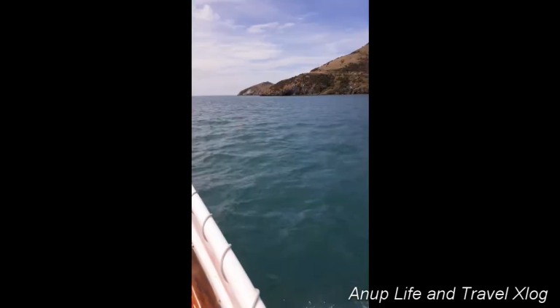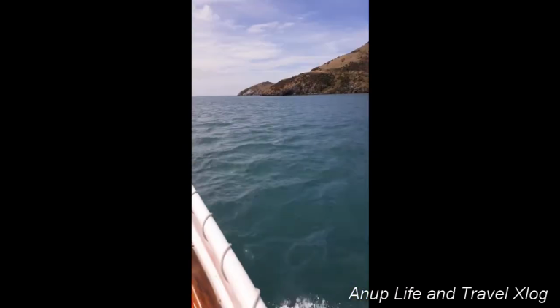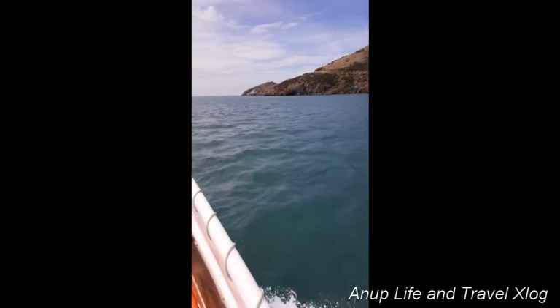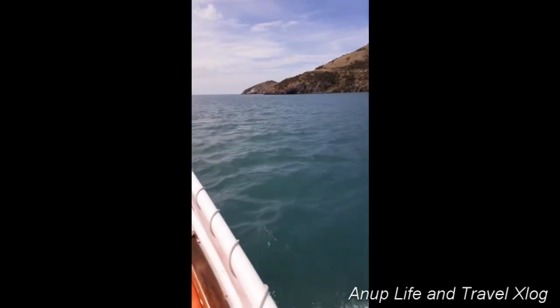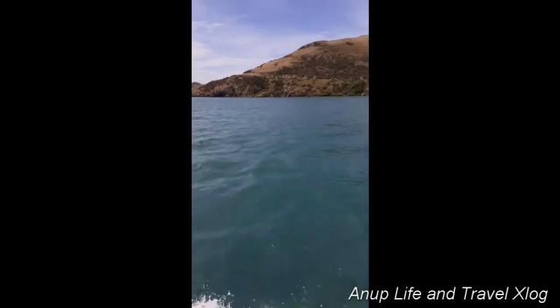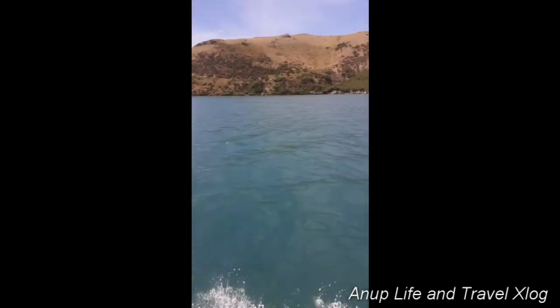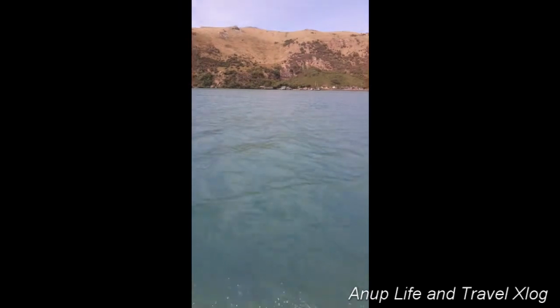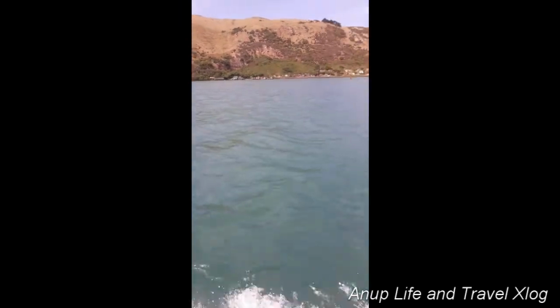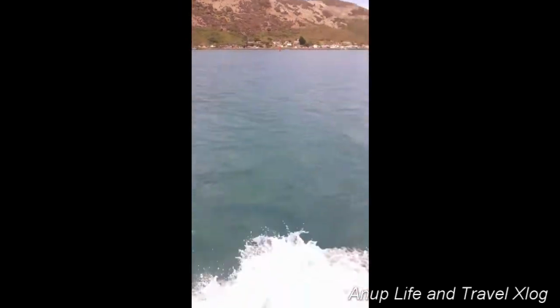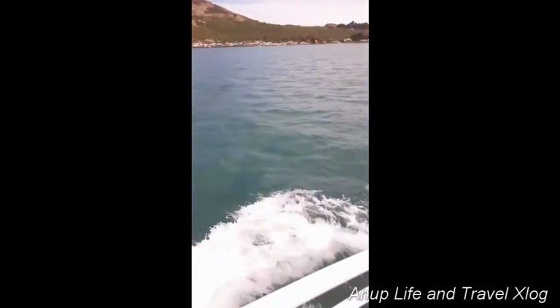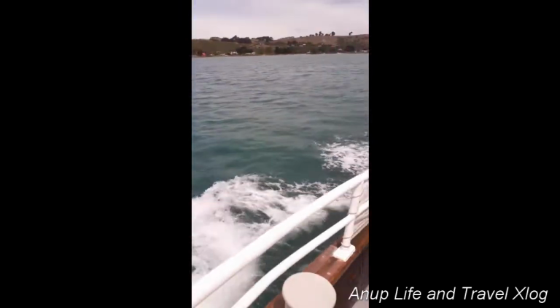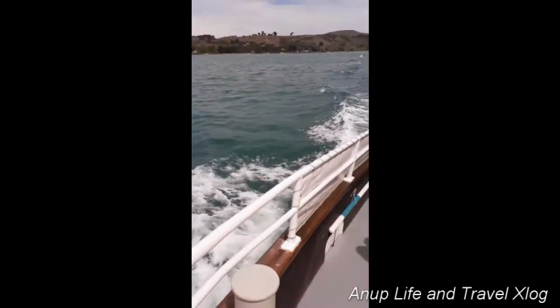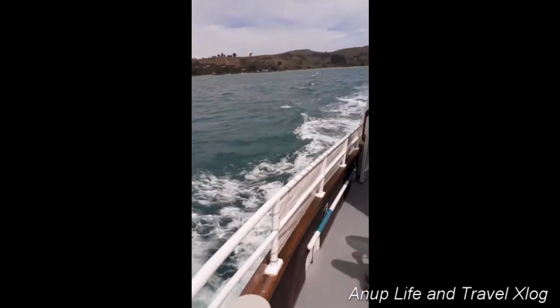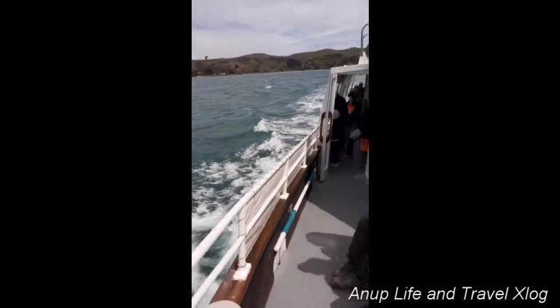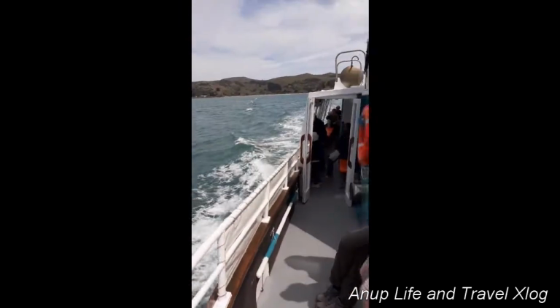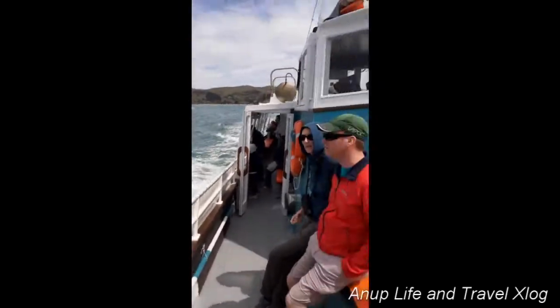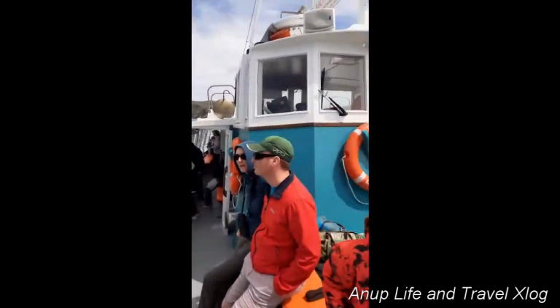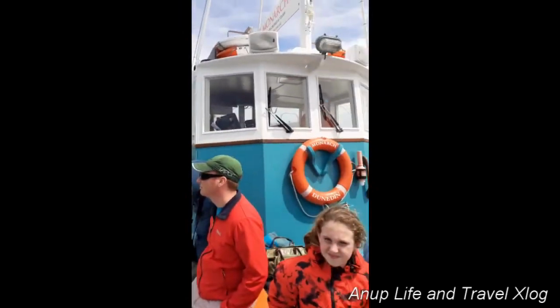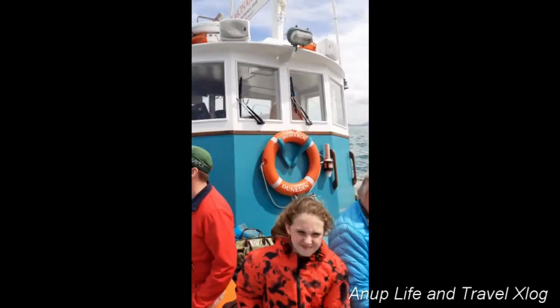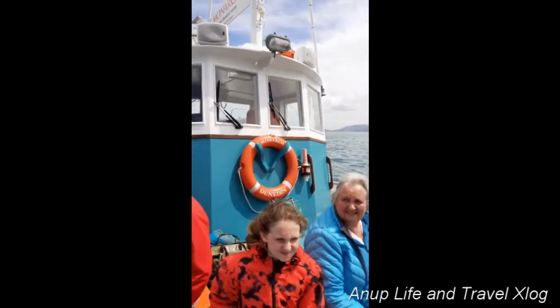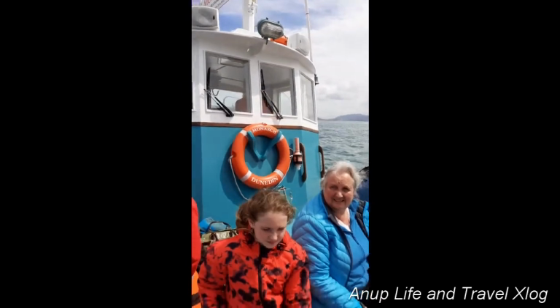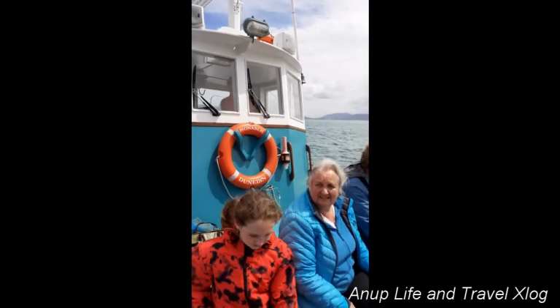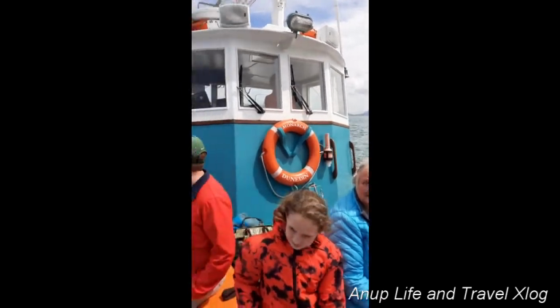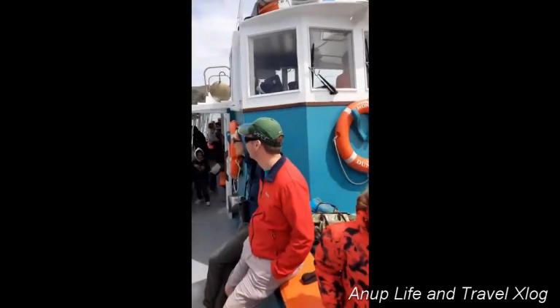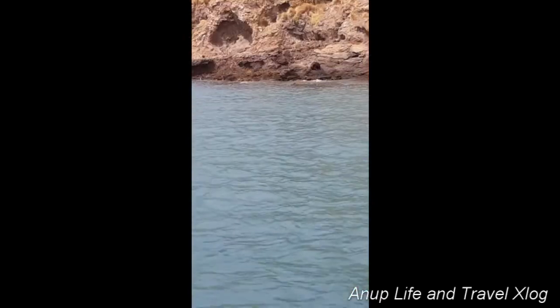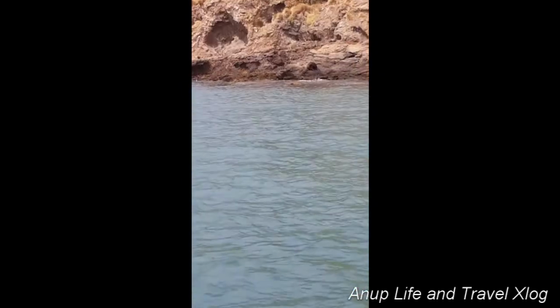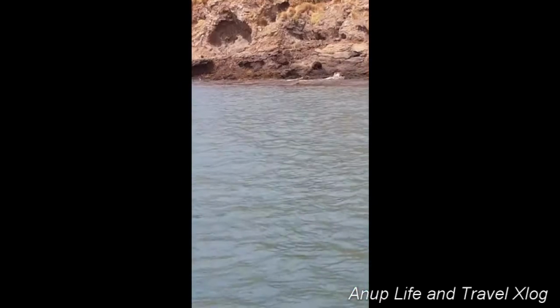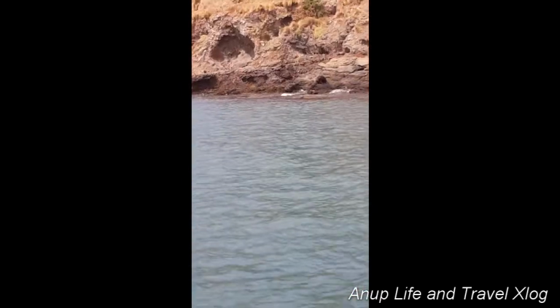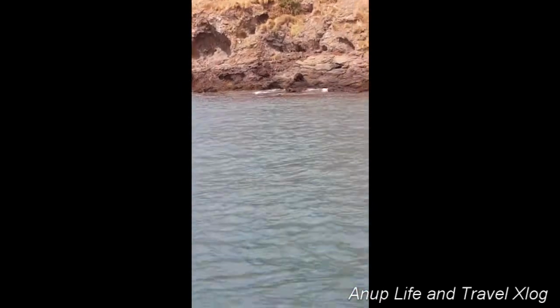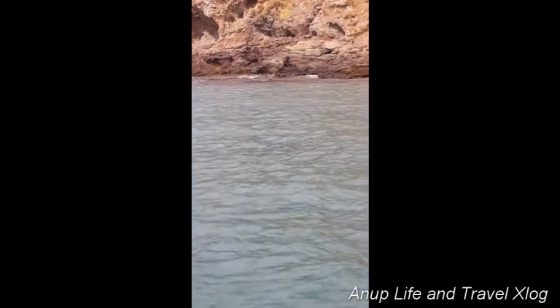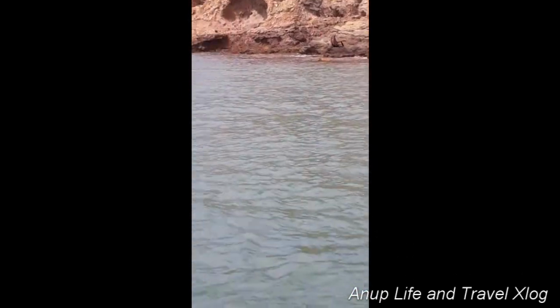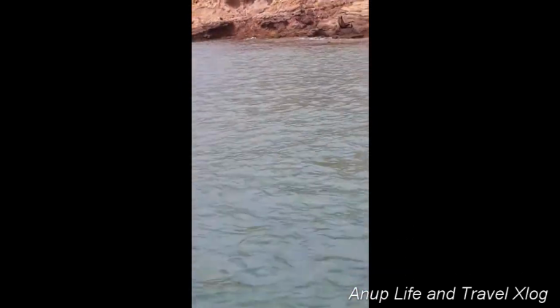If you're here in another 6 hours, you'll see a very different water. Lots of little sand flats exposed at low tide underneath the lighthouse that we'll see.